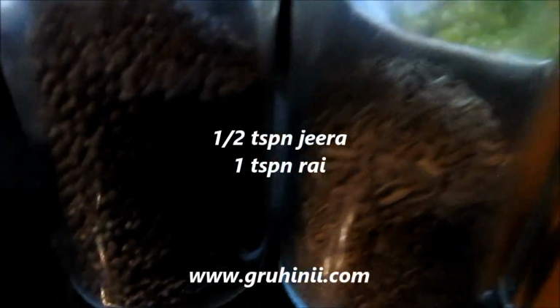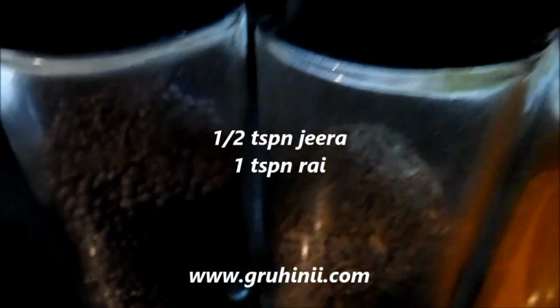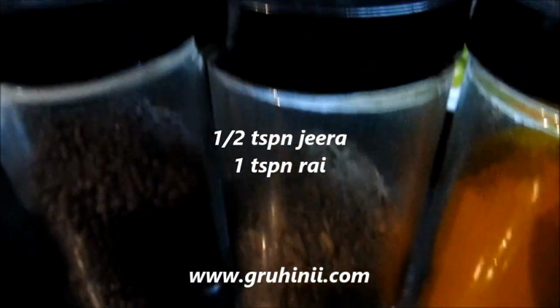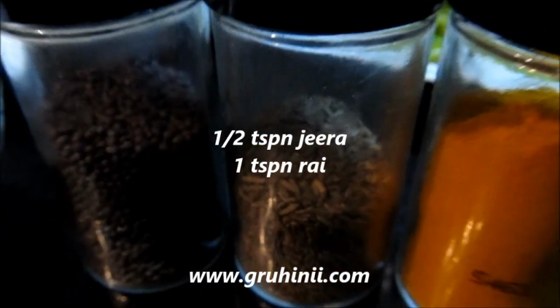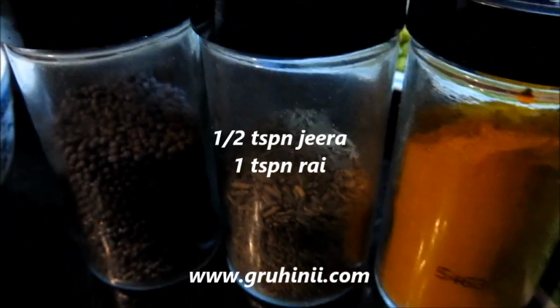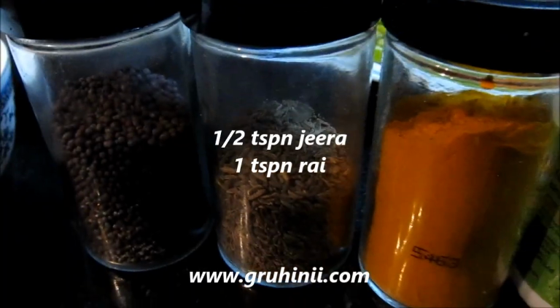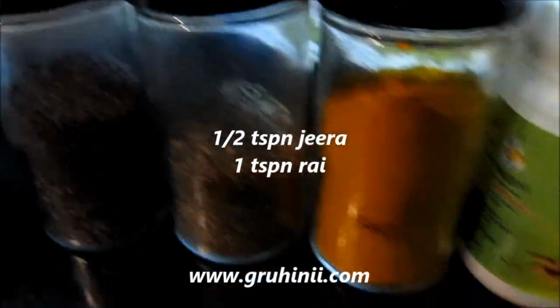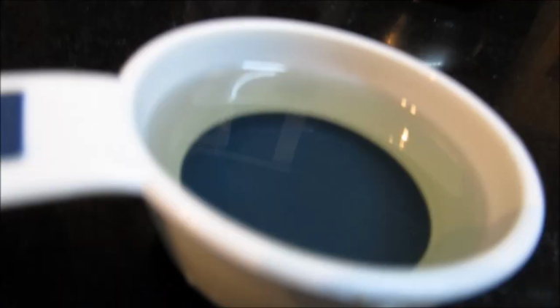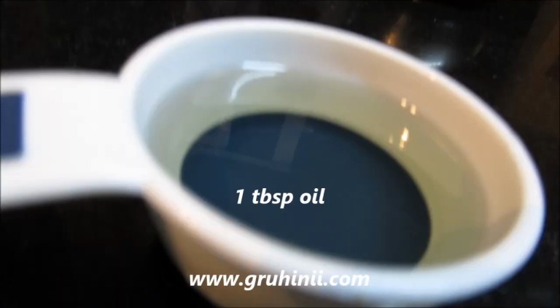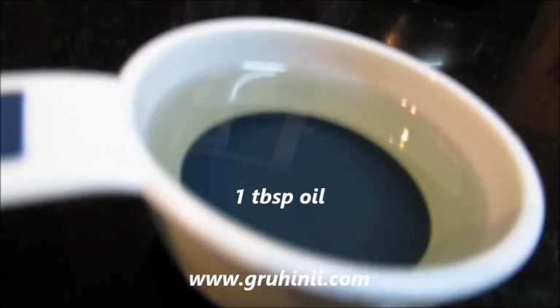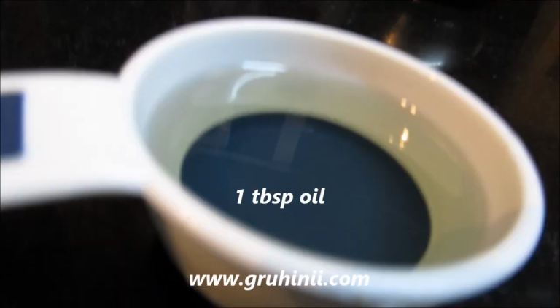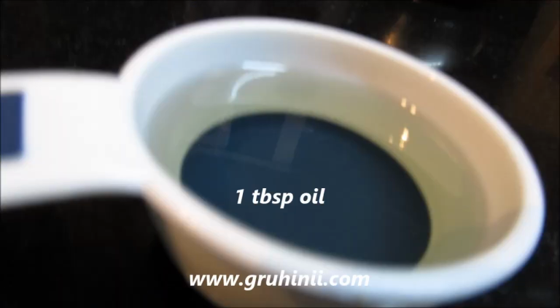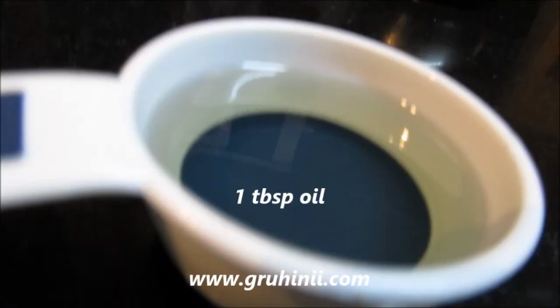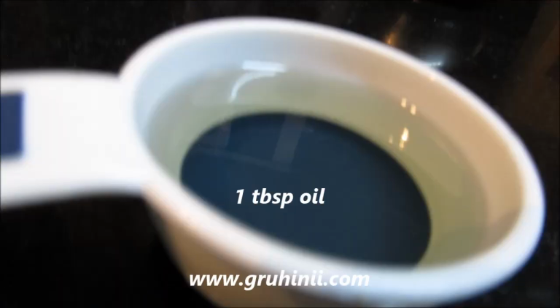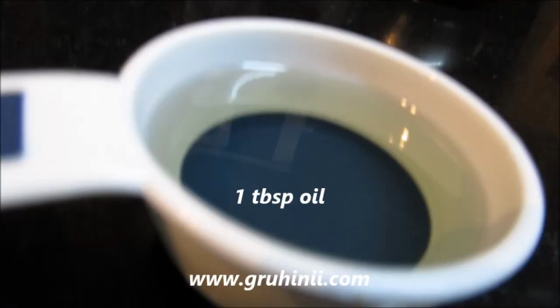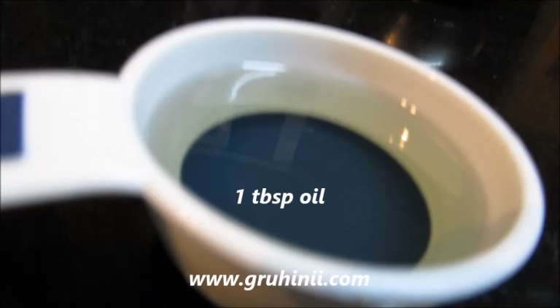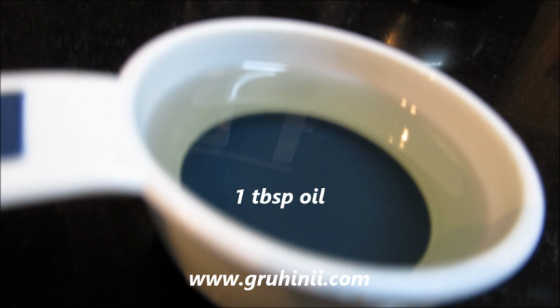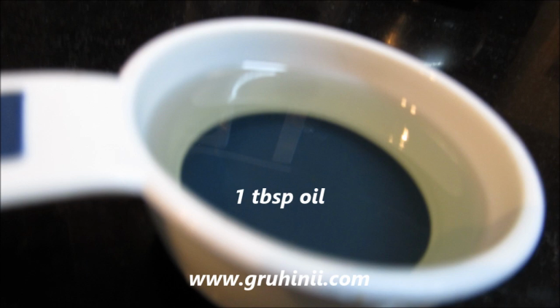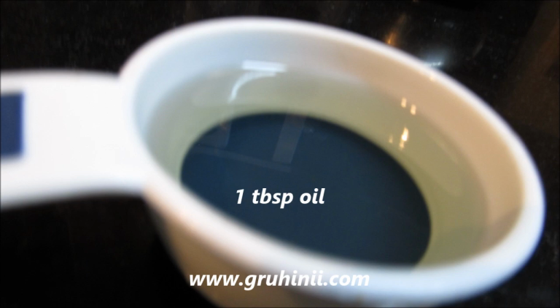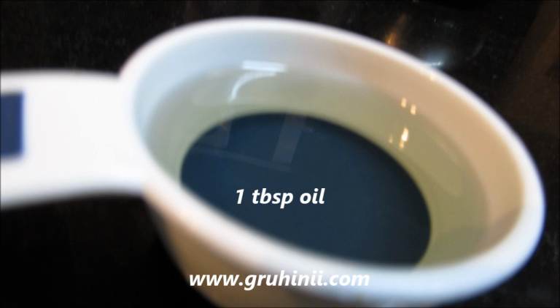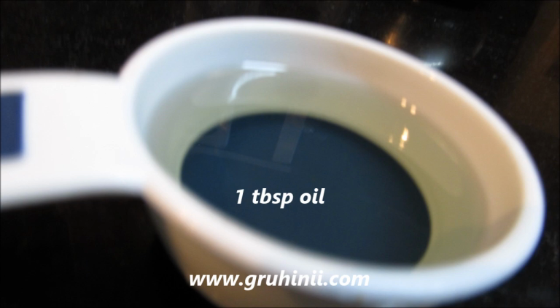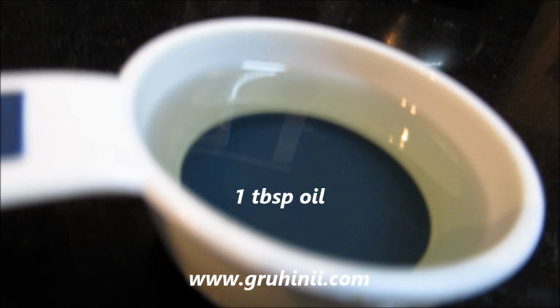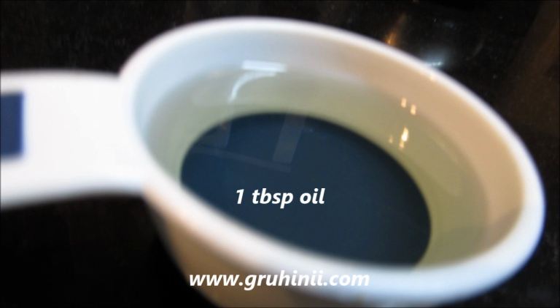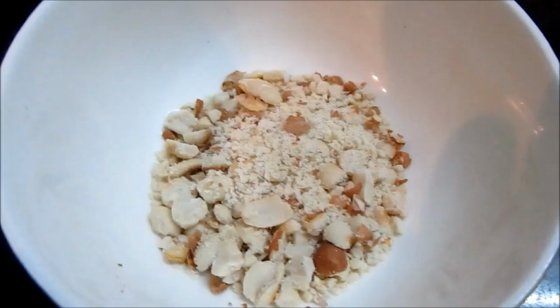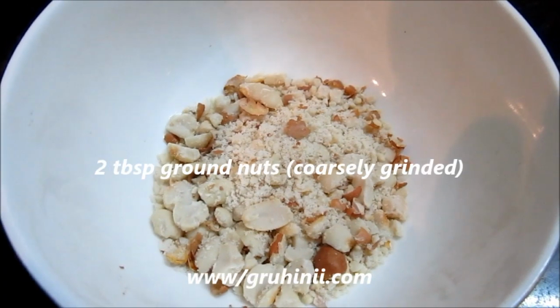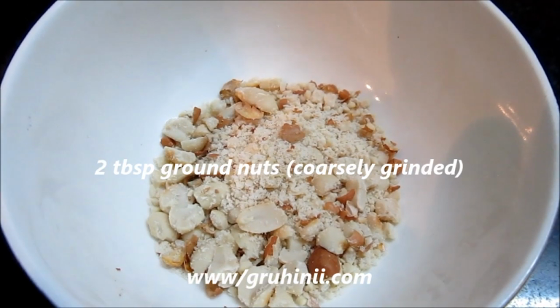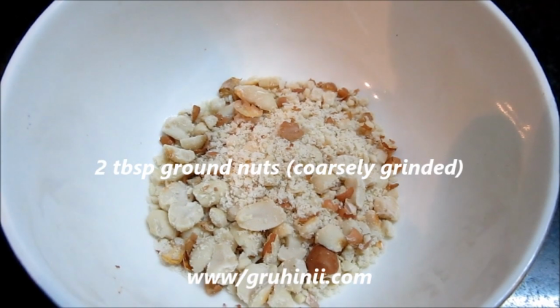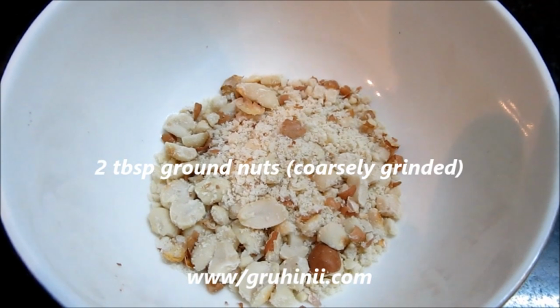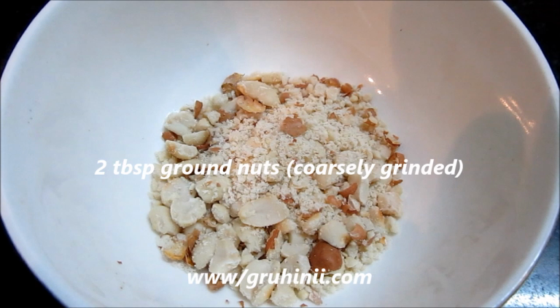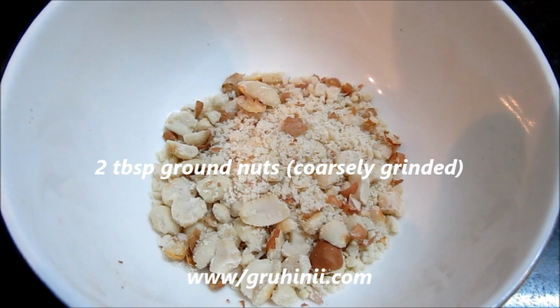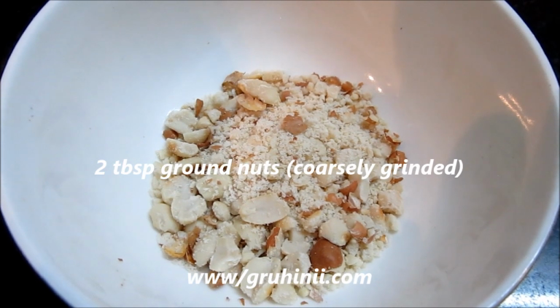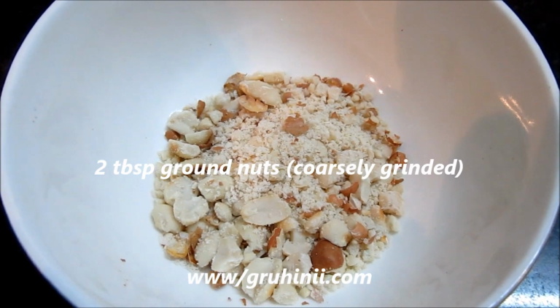1 tsp rye, 1 tbsp oil, 2 tbsp ground nuts.